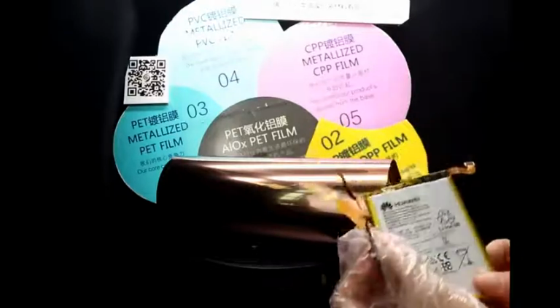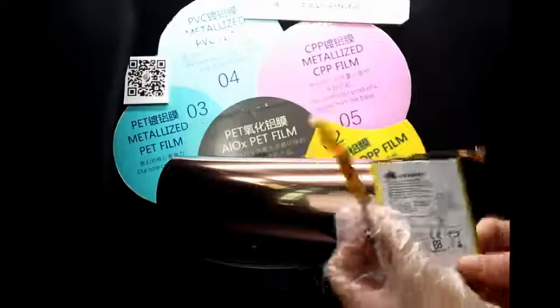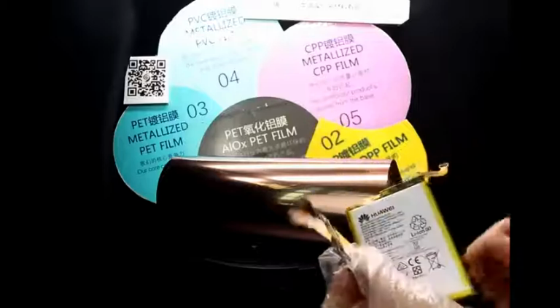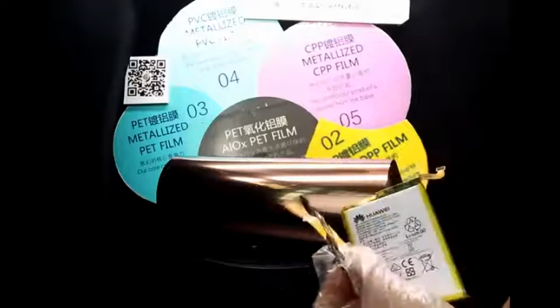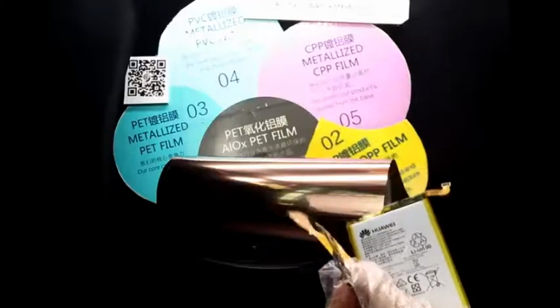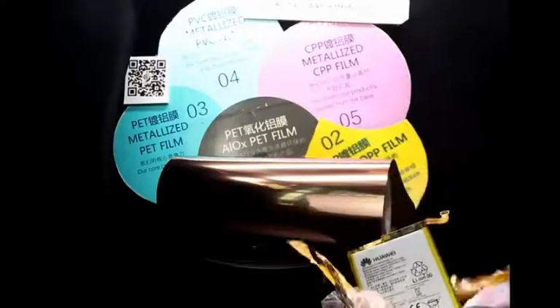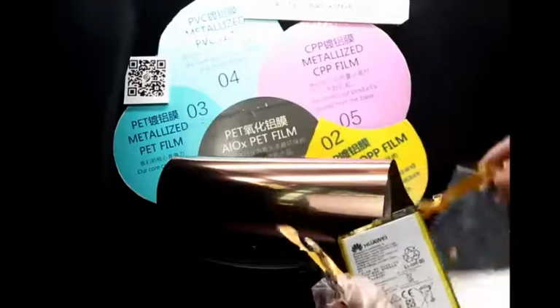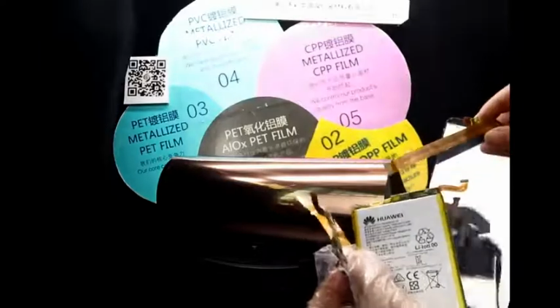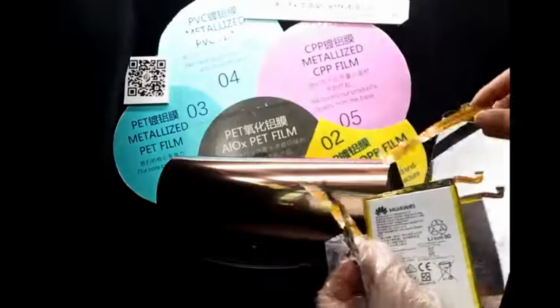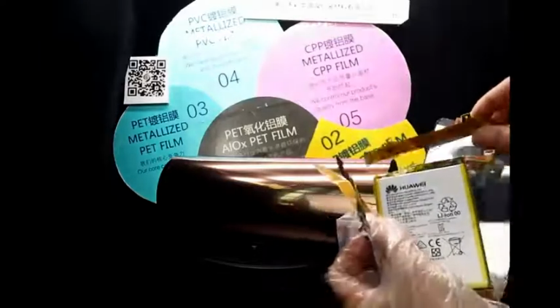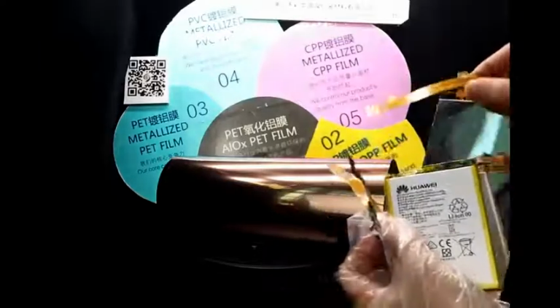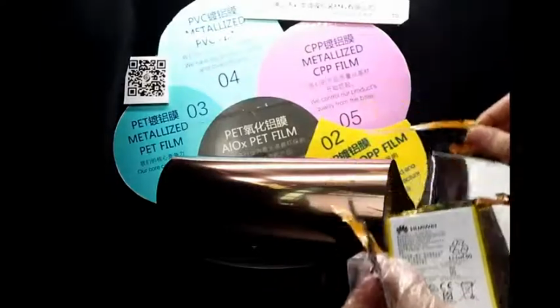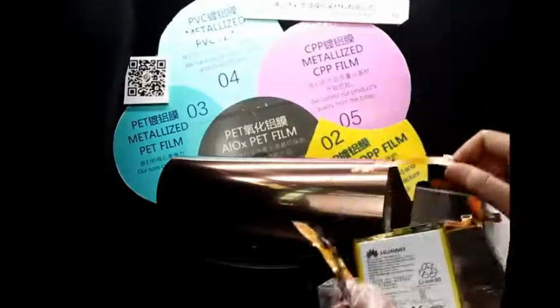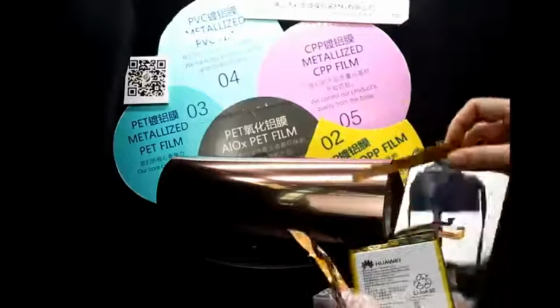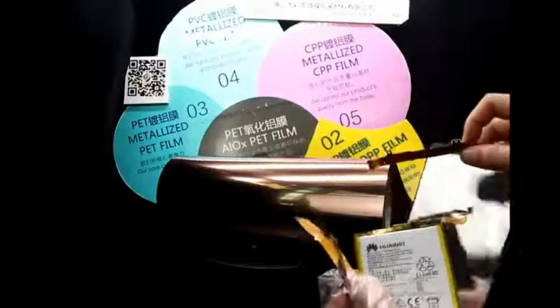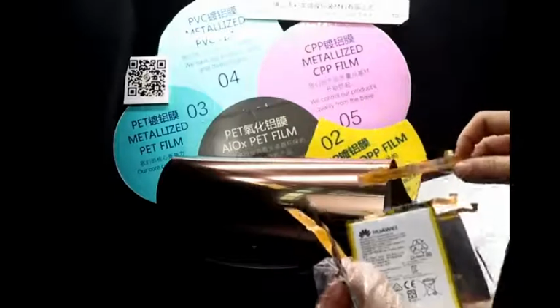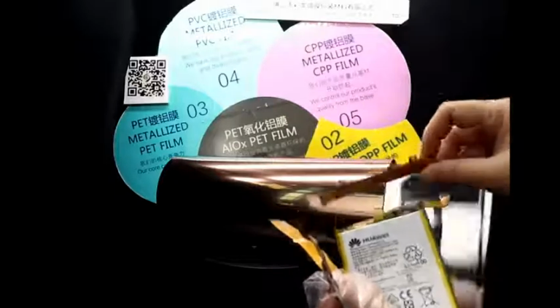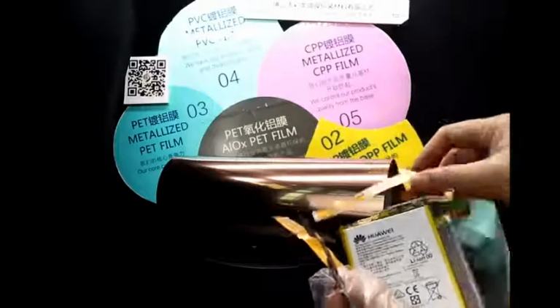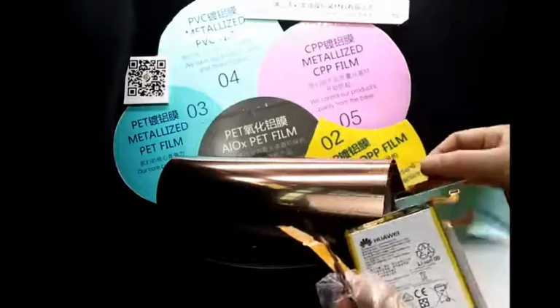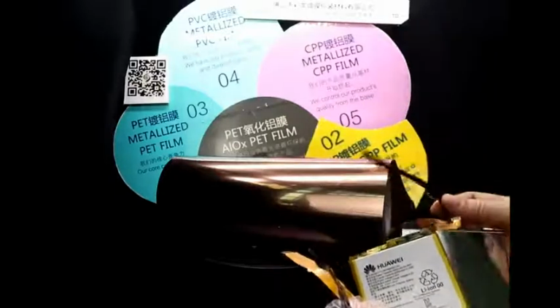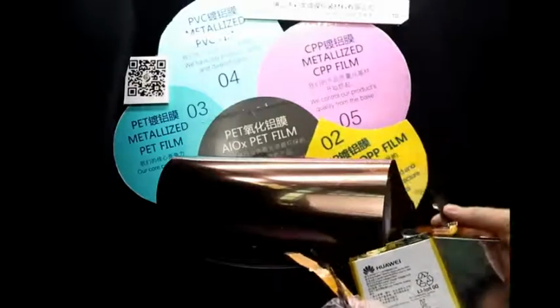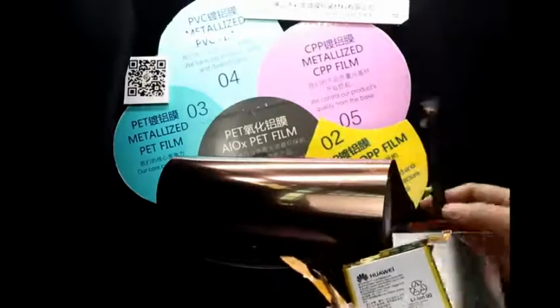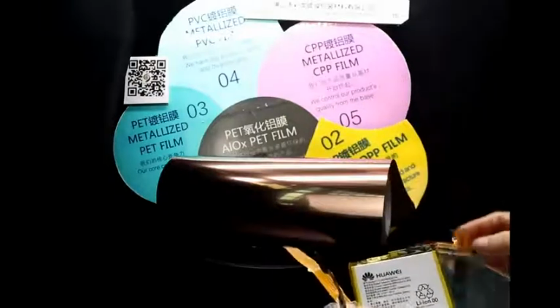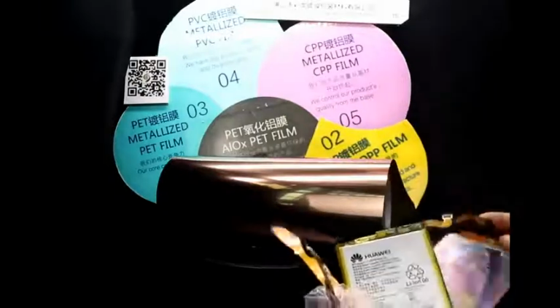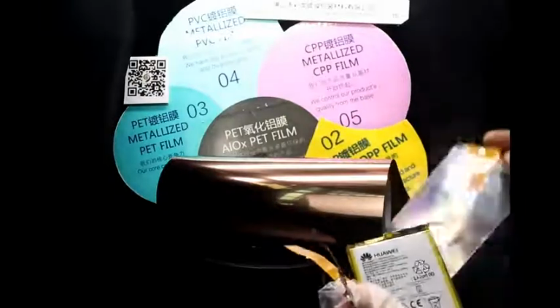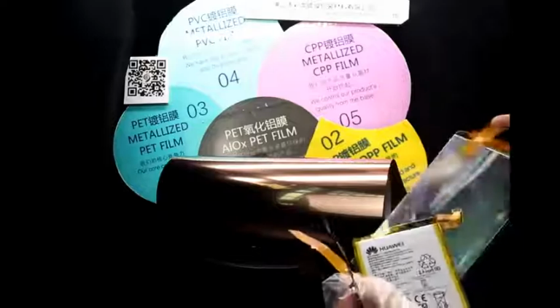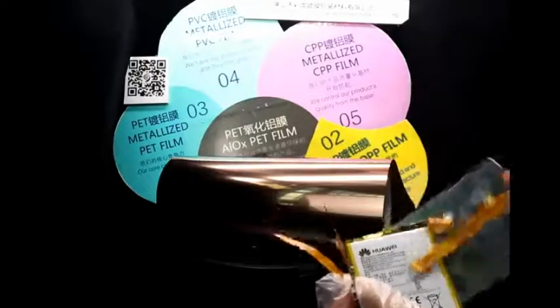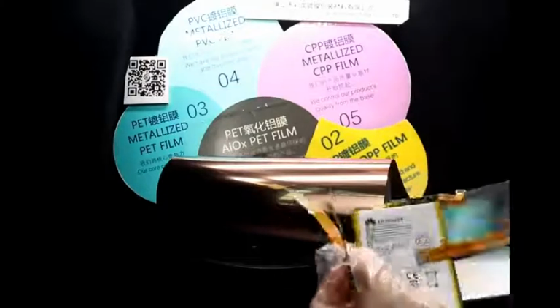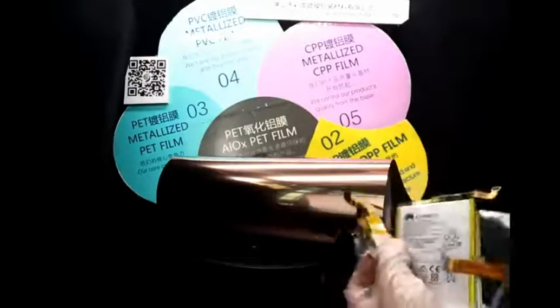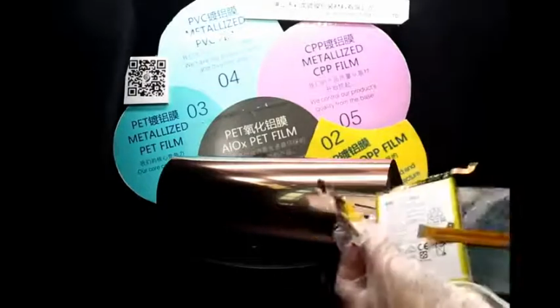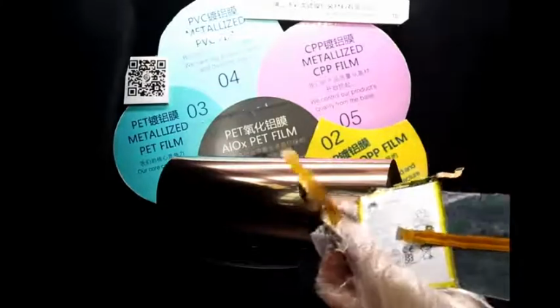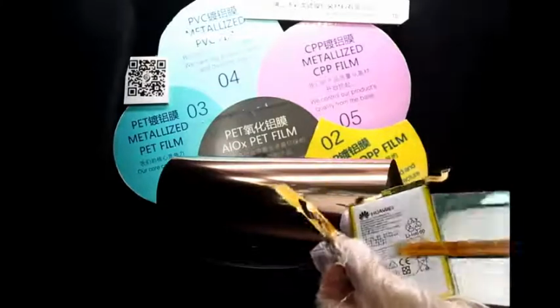It is widely used in heat dissipation, electrode circuits, and electromagnetic shielding of electronic products, and used in the production of anti-counterfeit labels, electronic tapes, and conductive tapes.